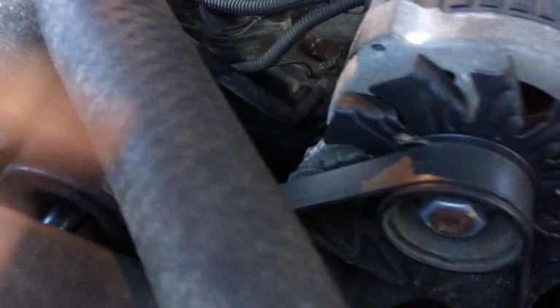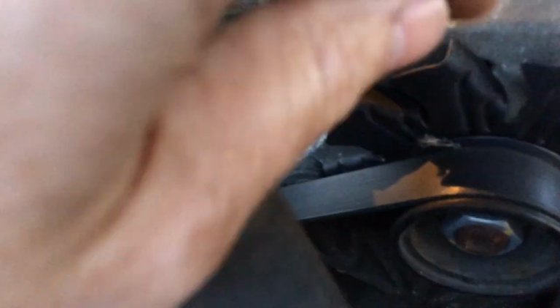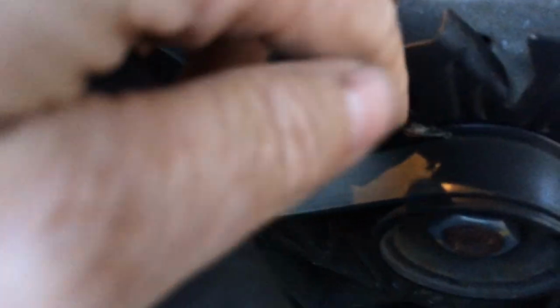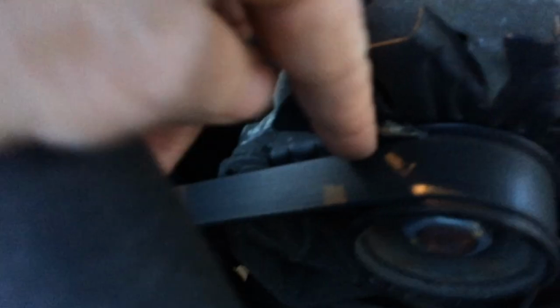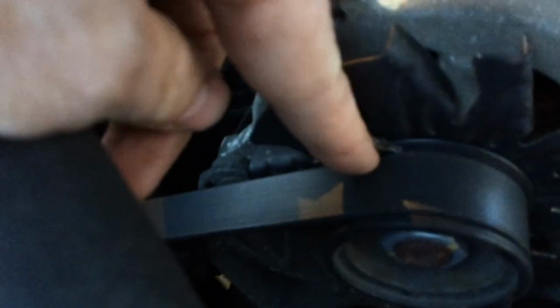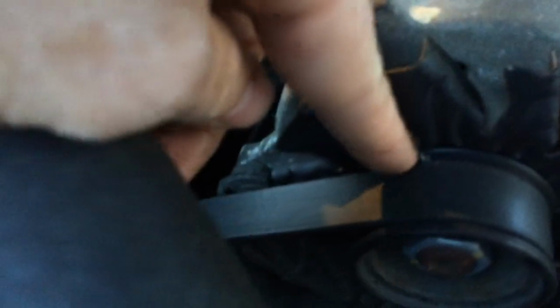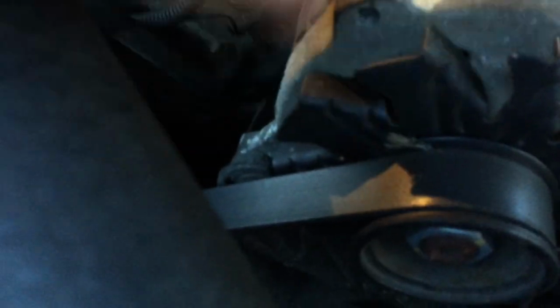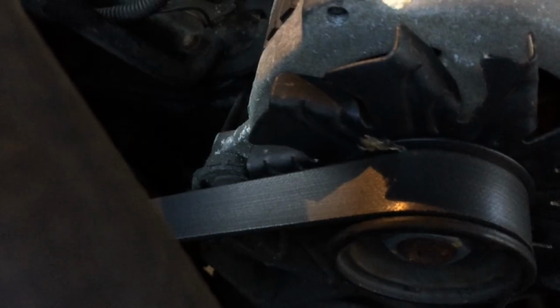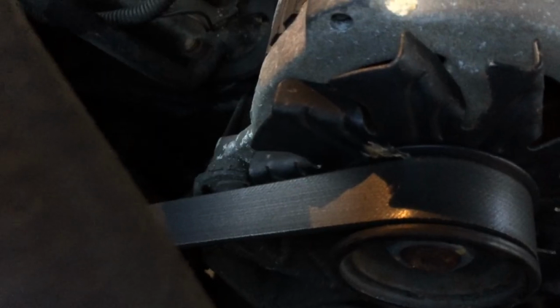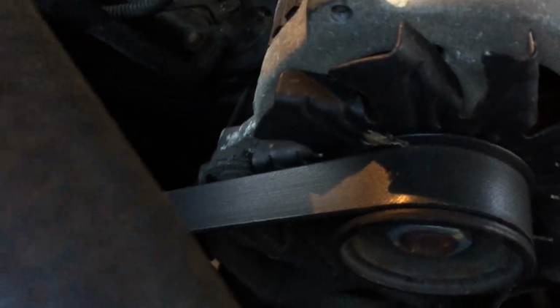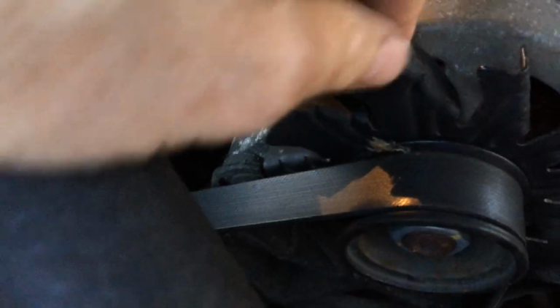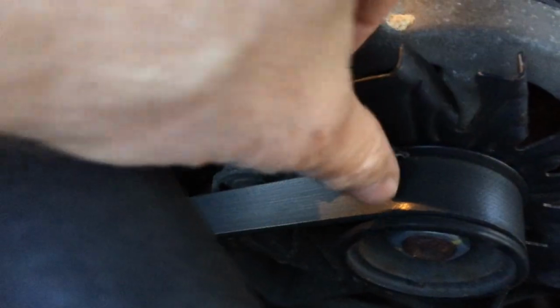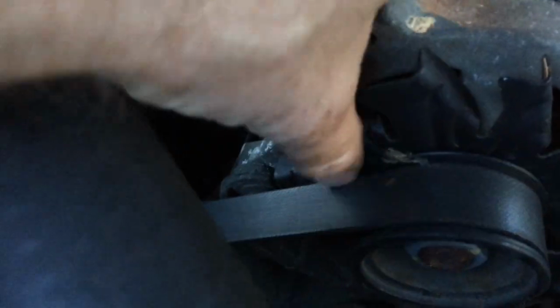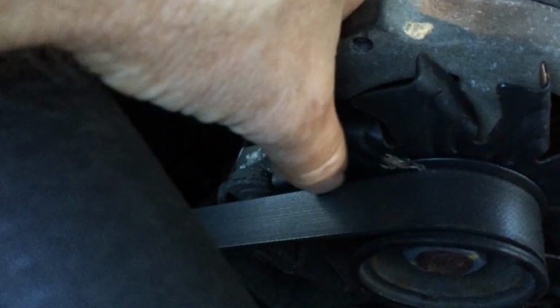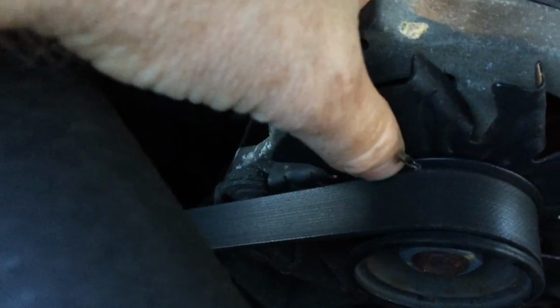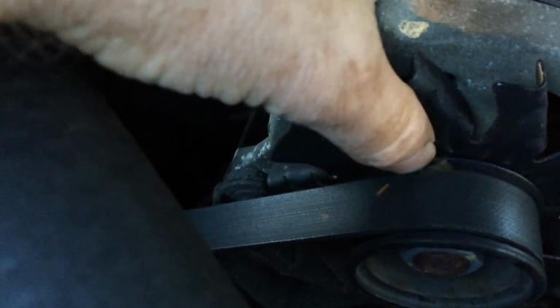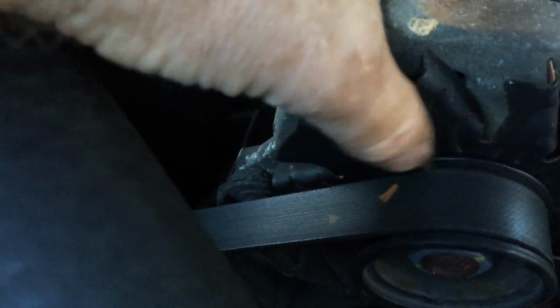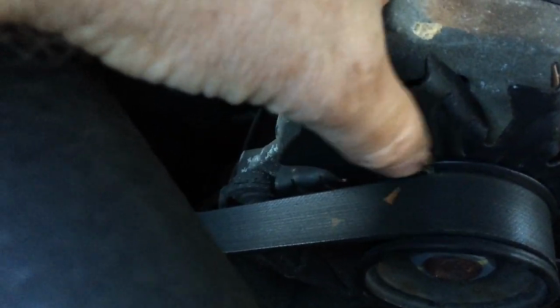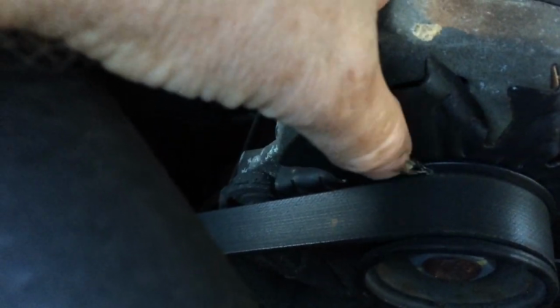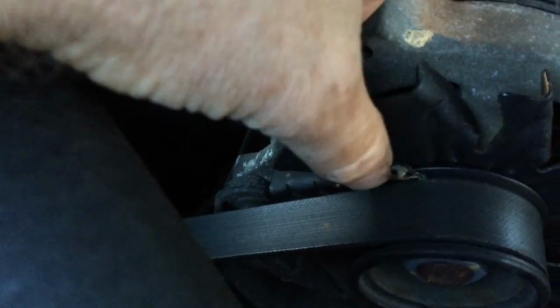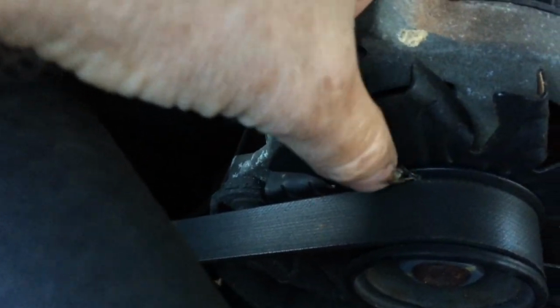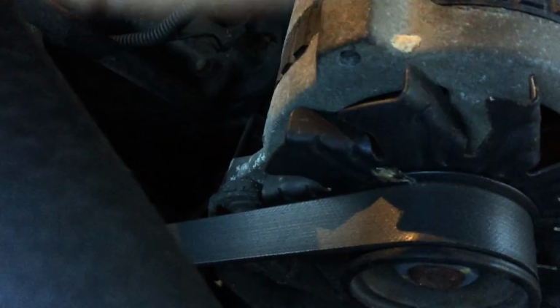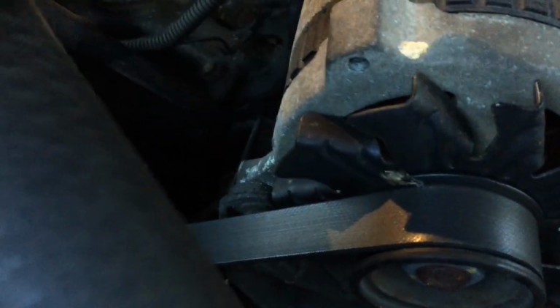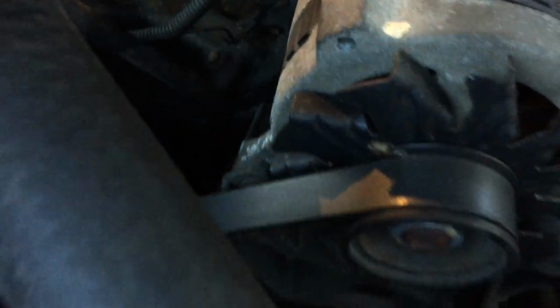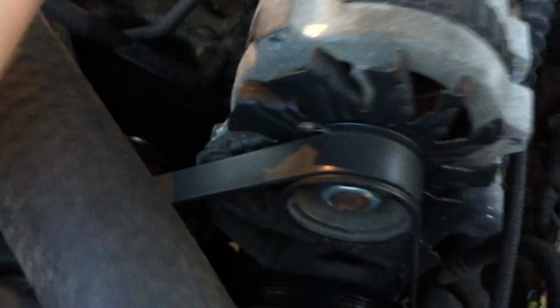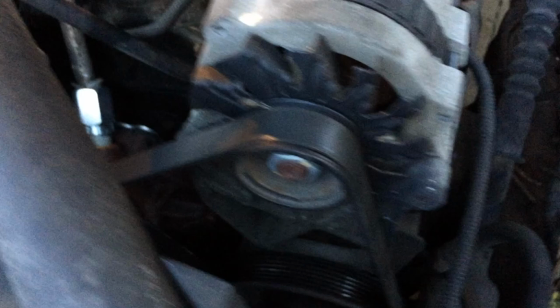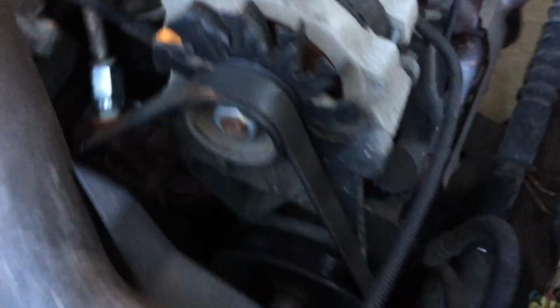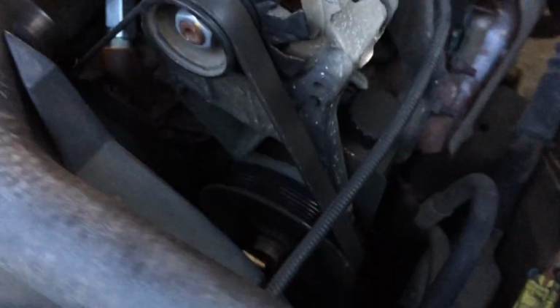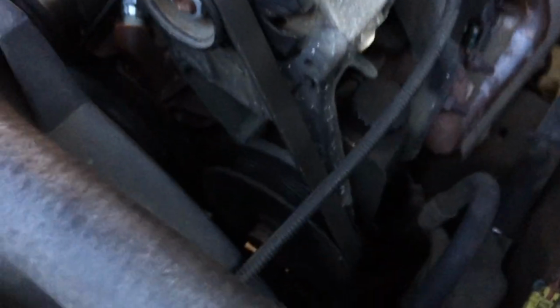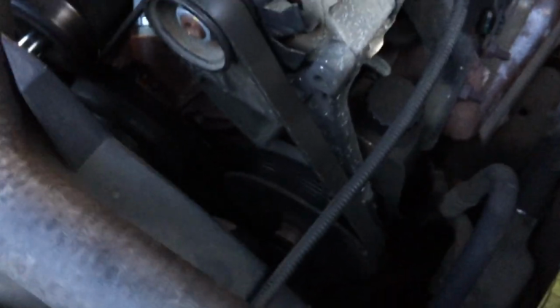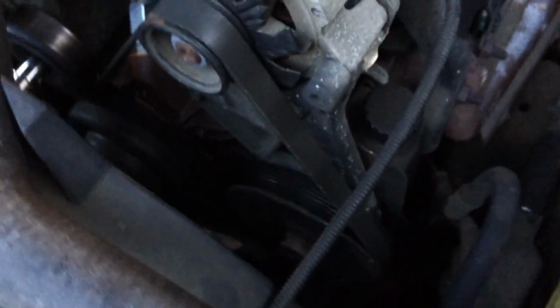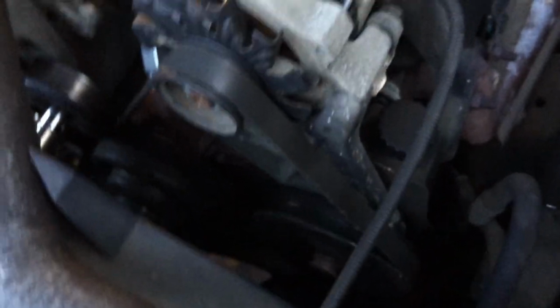You can see this belt is starting to go. There's some string coming loose on the belt, so it's definitely time to replace it.